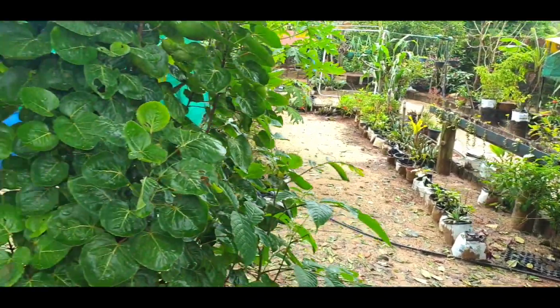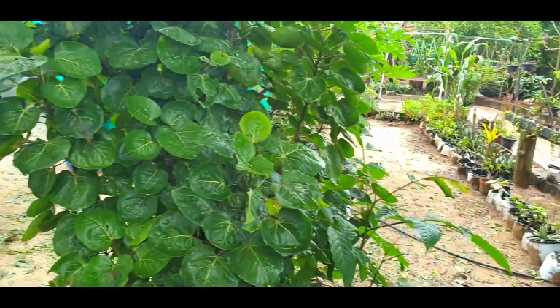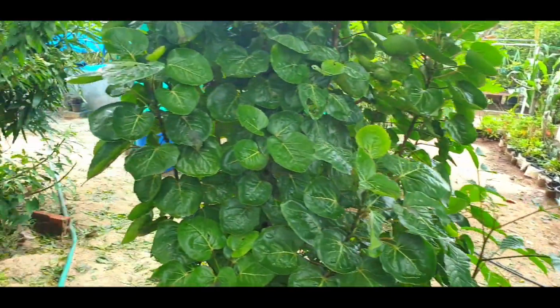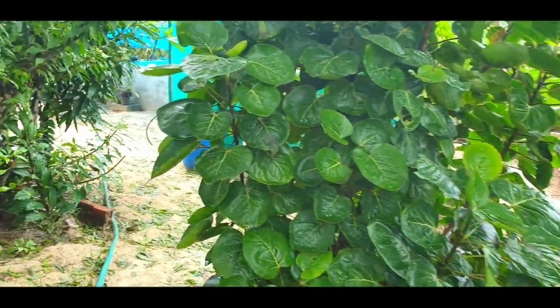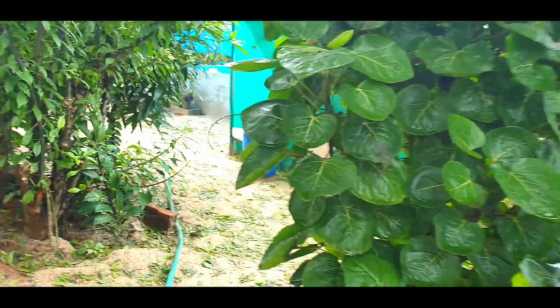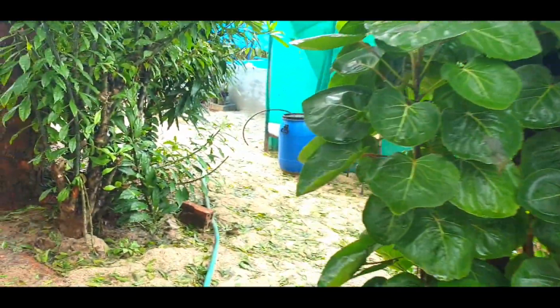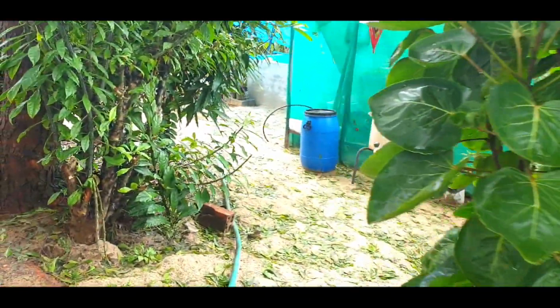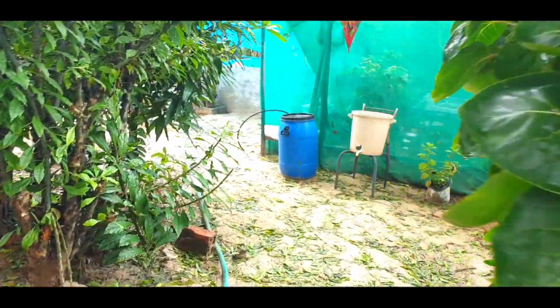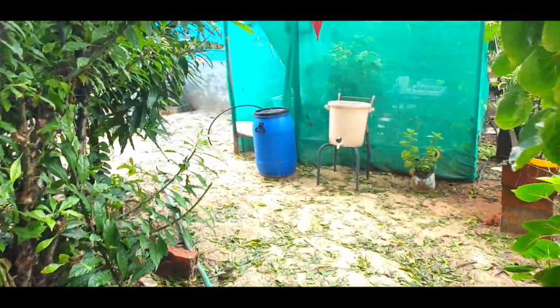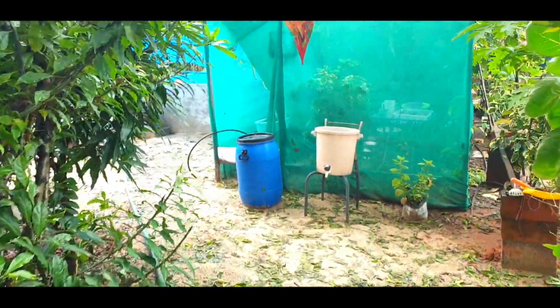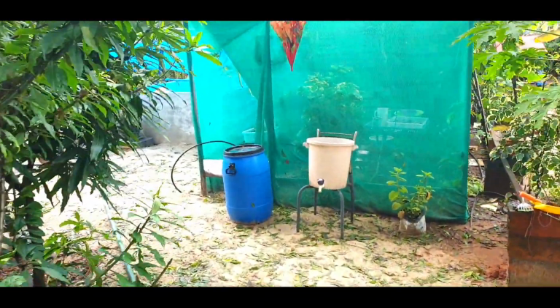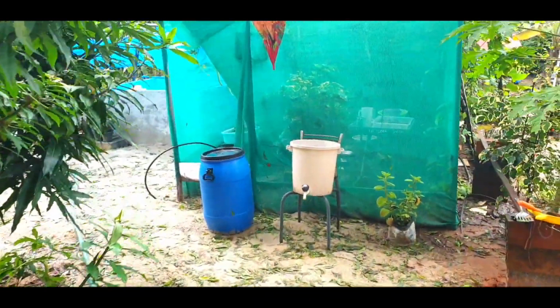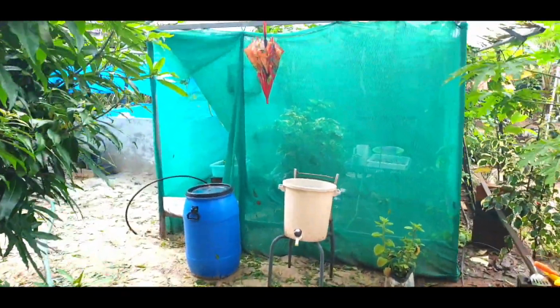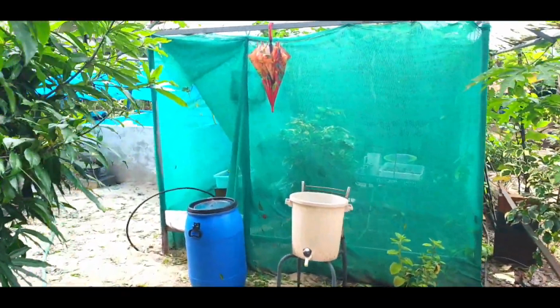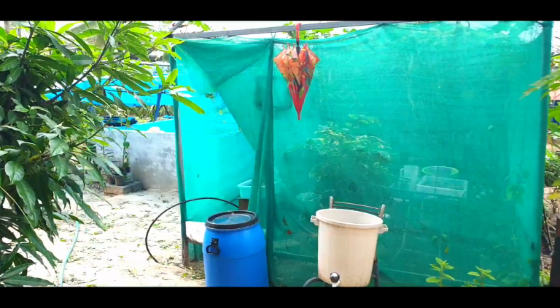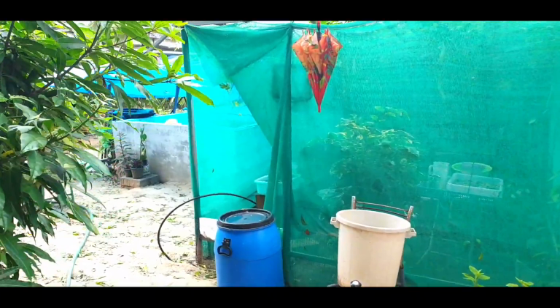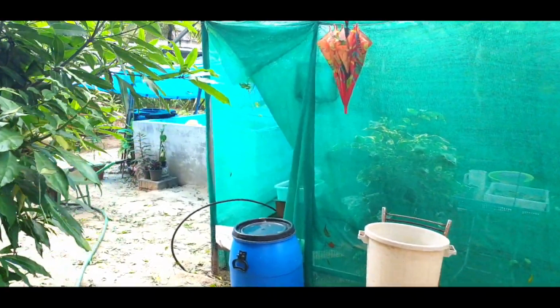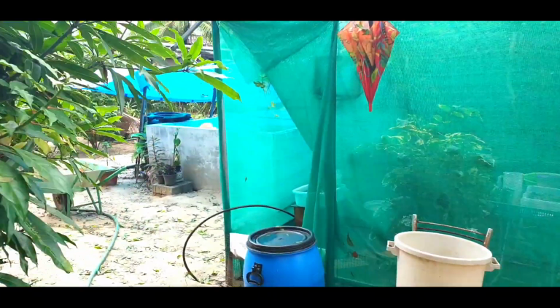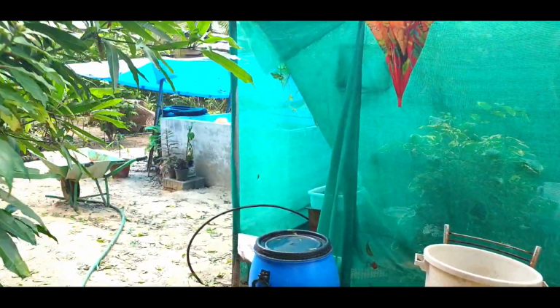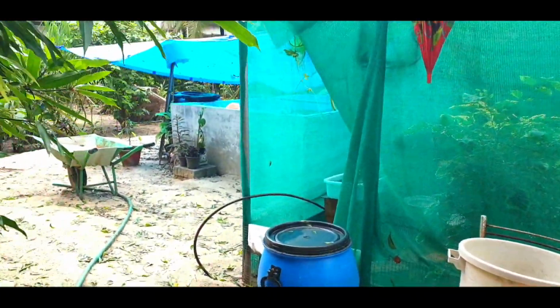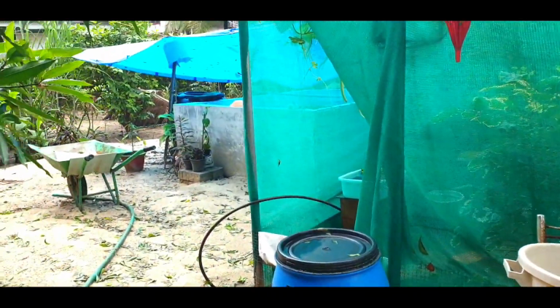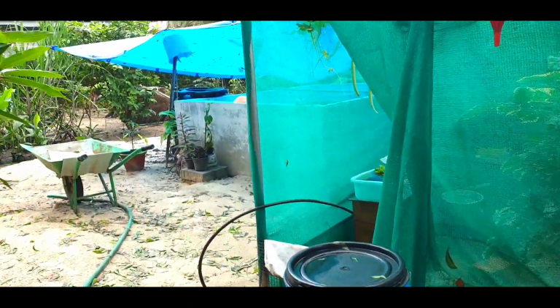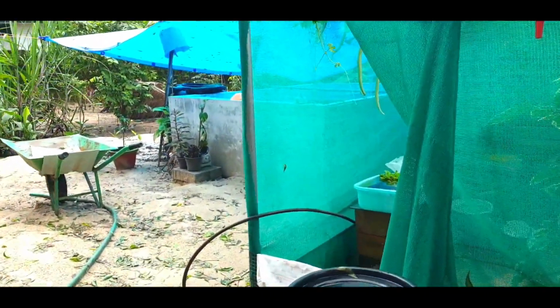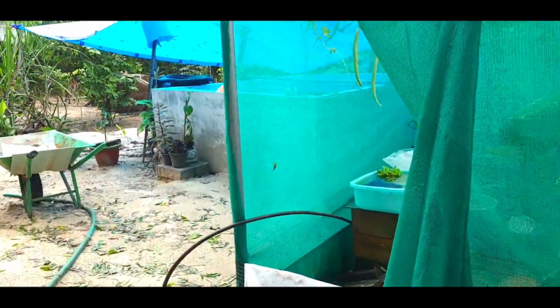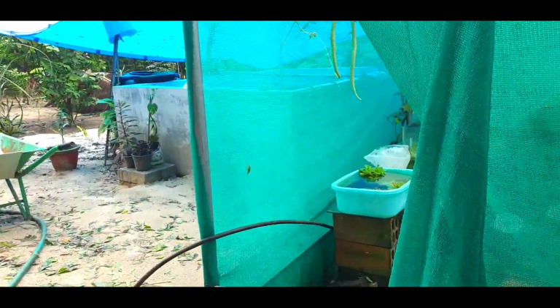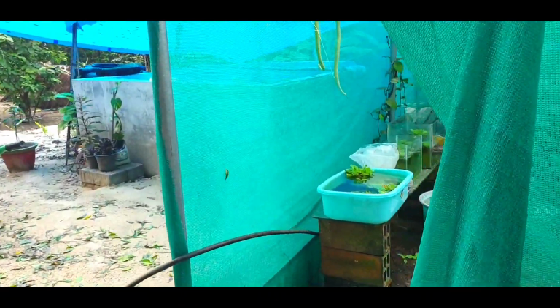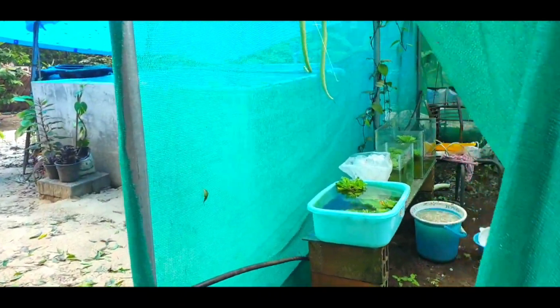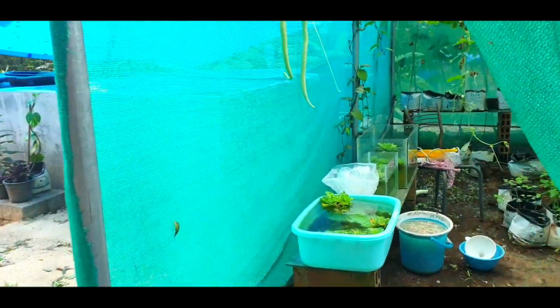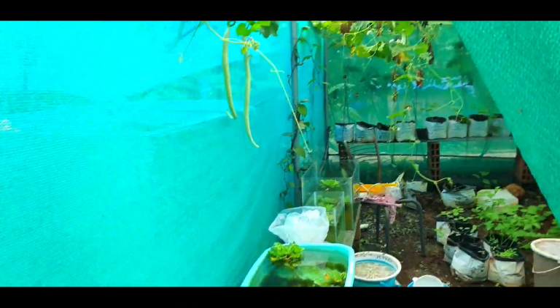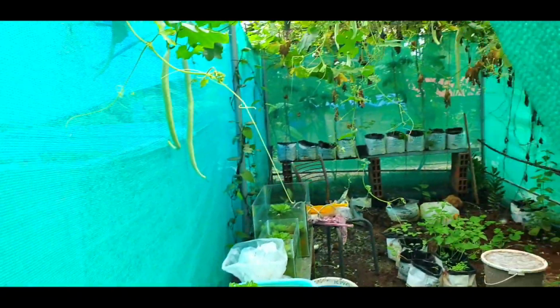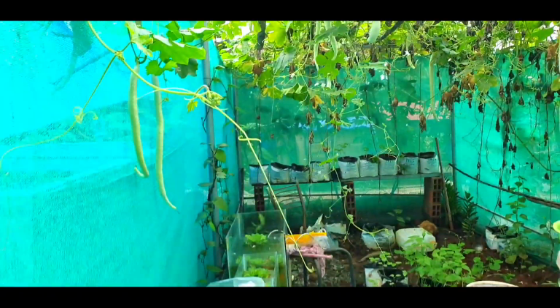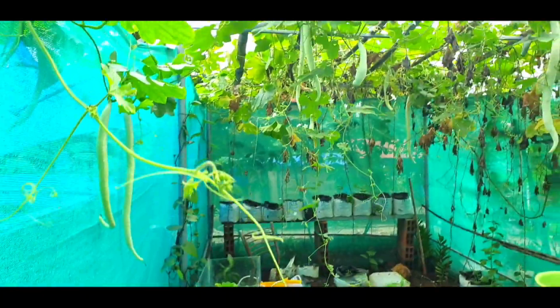Dear friends, today I am going to show you the magic tonic fertilizer which I have used in my garden to get a speedy and fast growth of my plants with more green leaves.